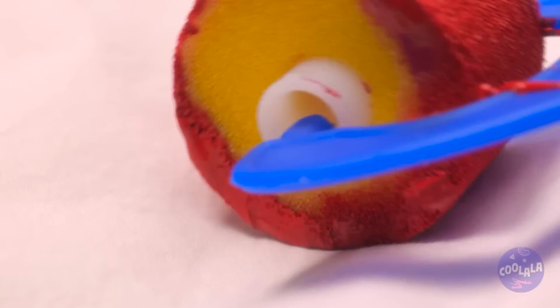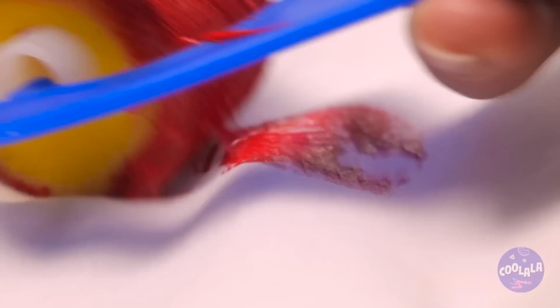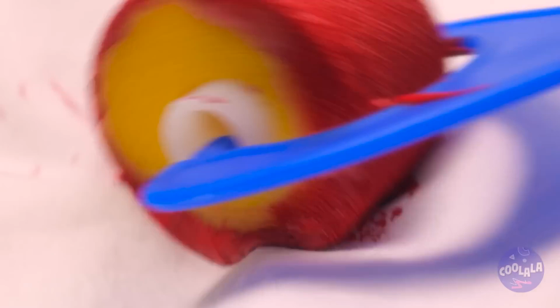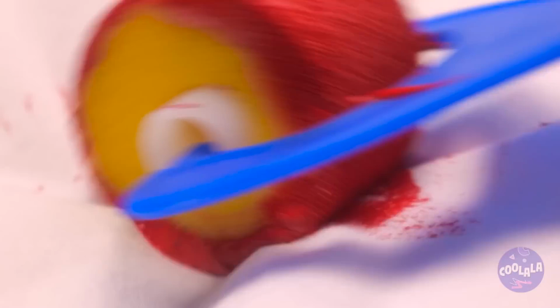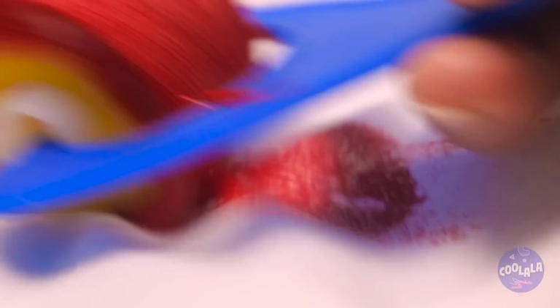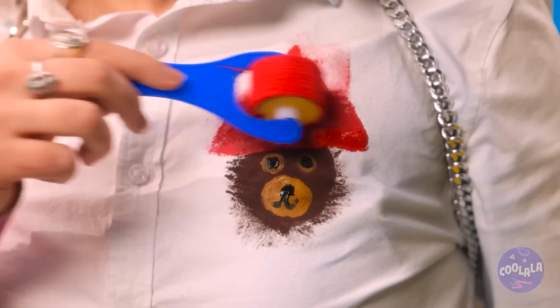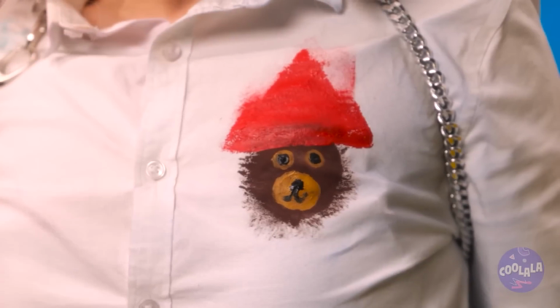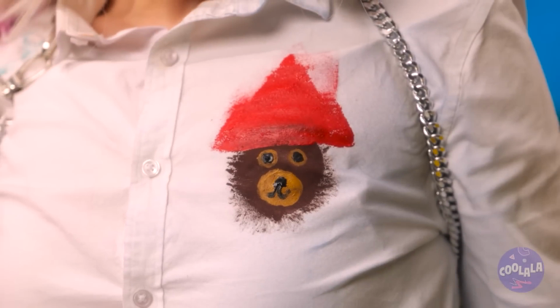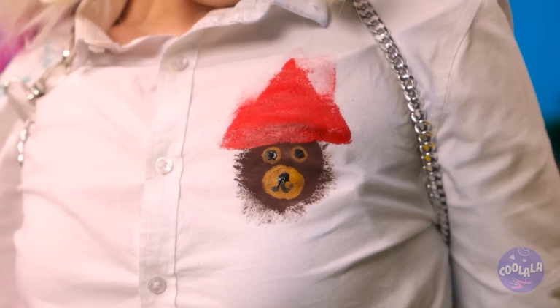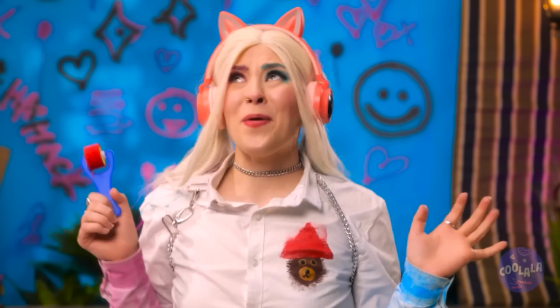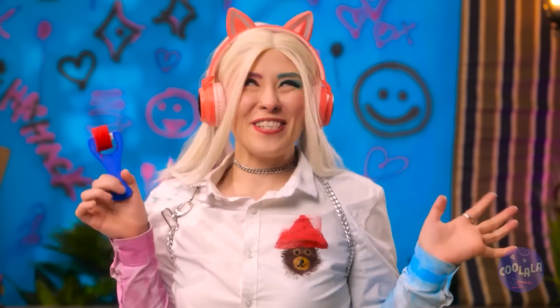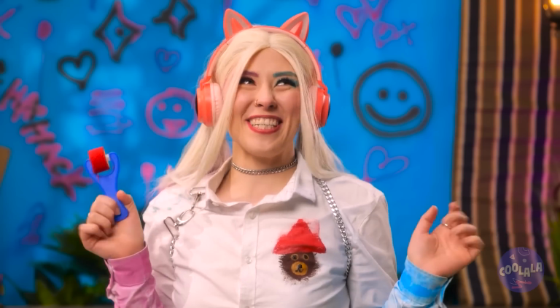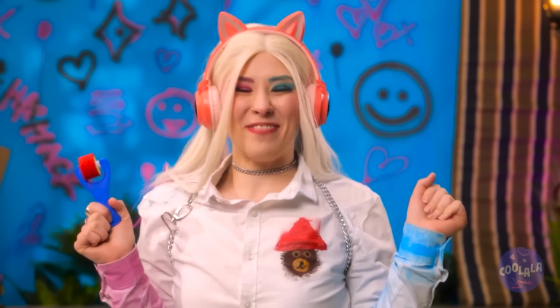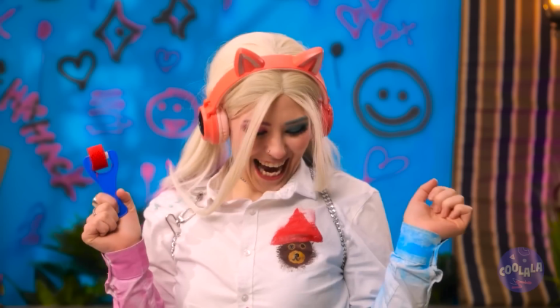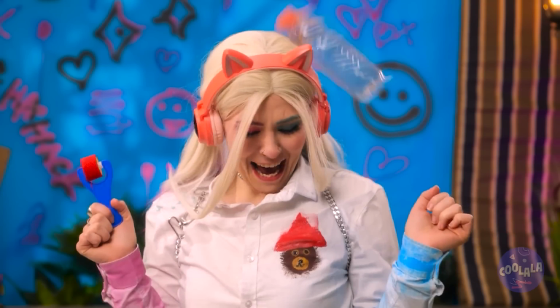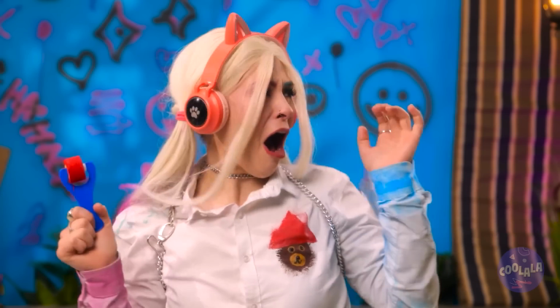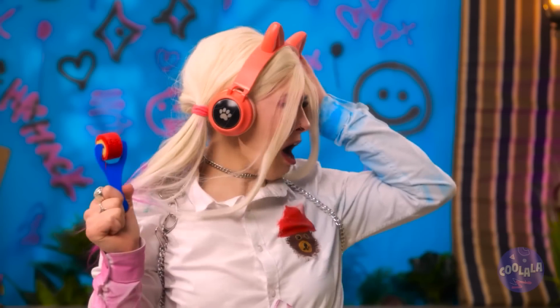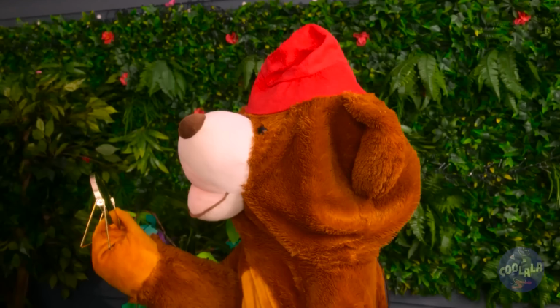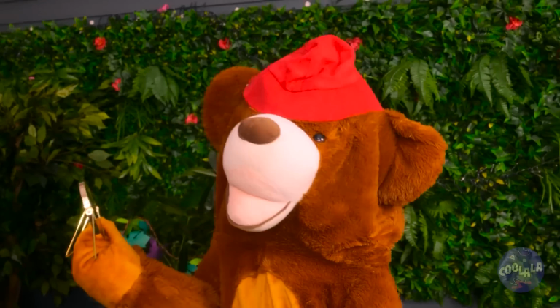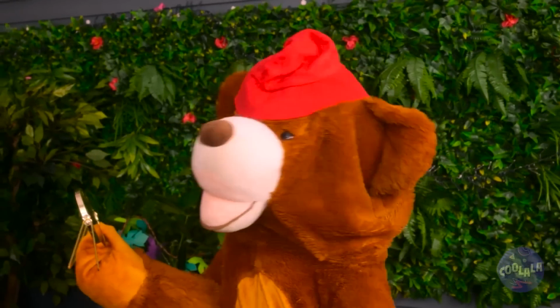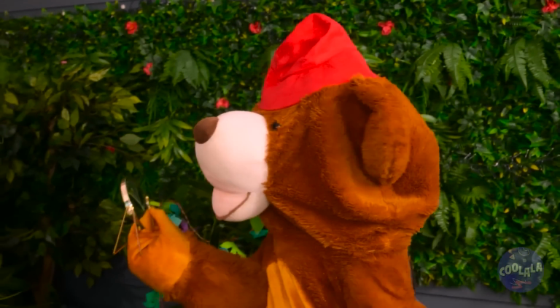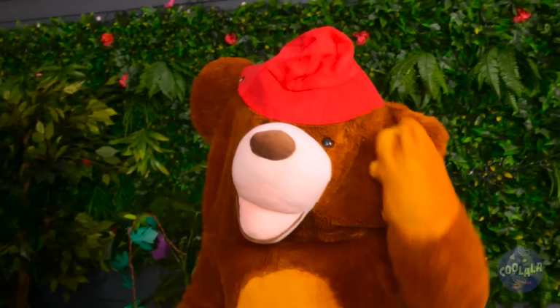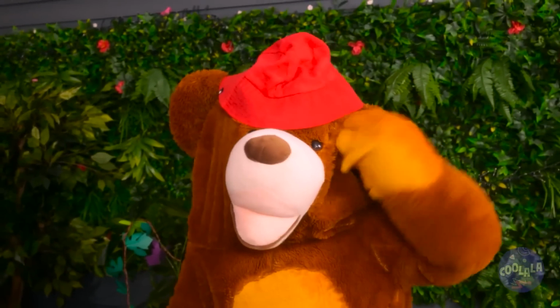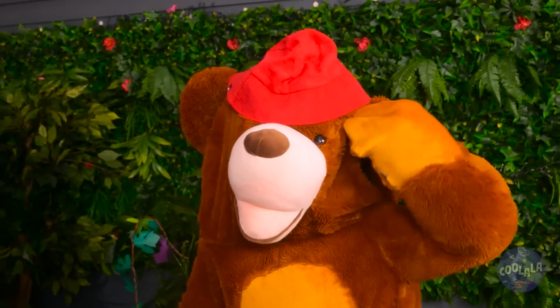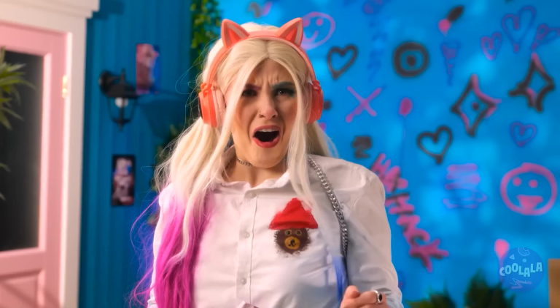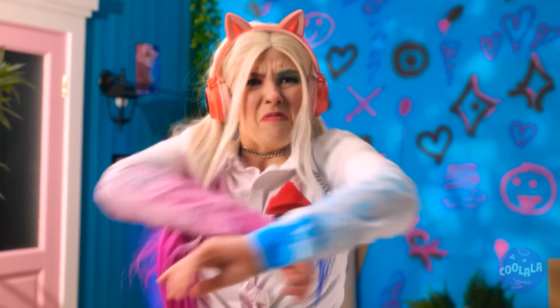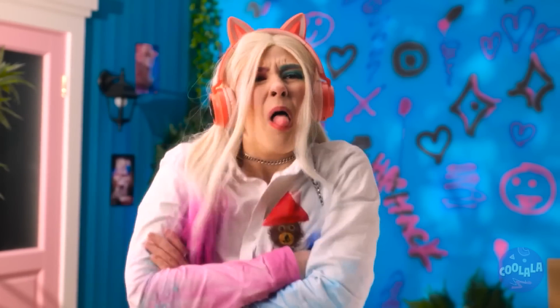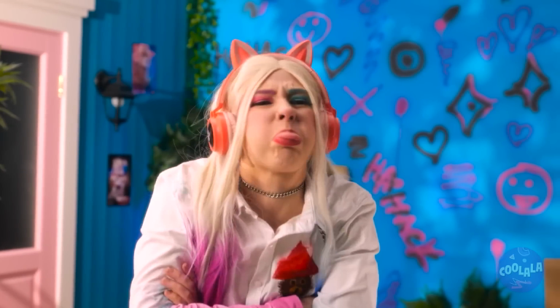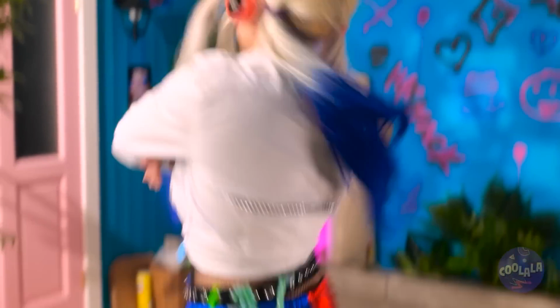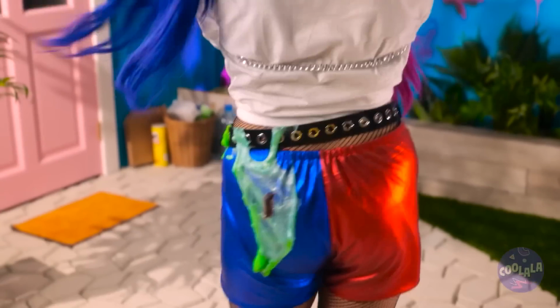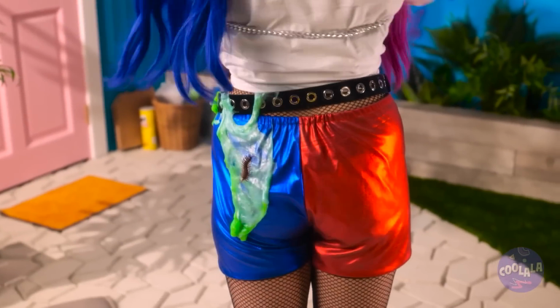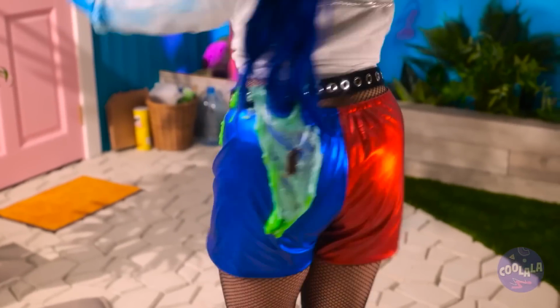My lipstick is always useful! Such a cute bear! I don't look like that! It doesn't!